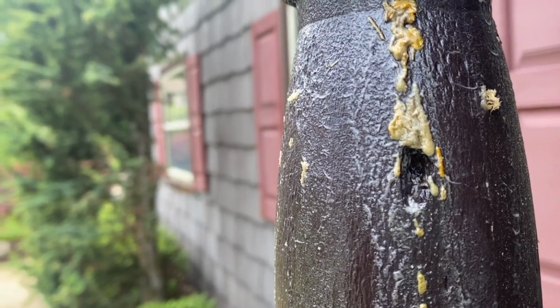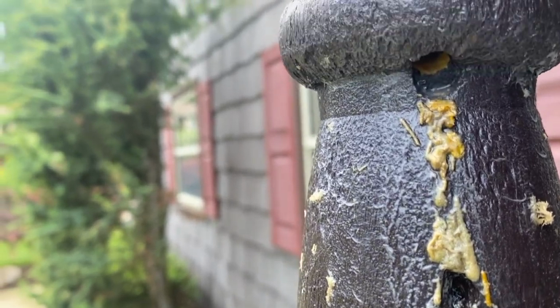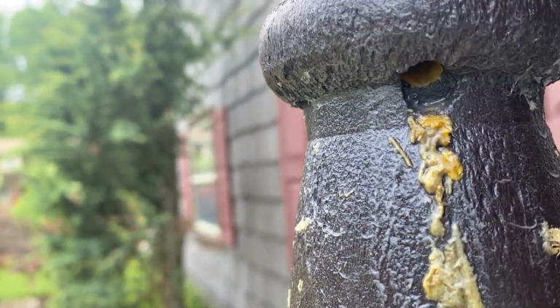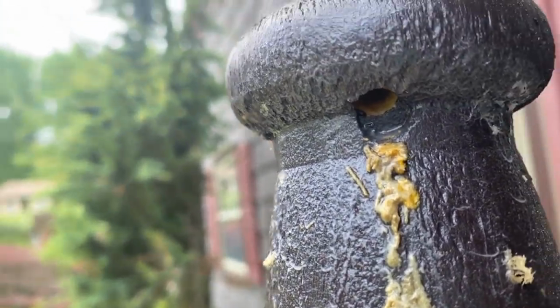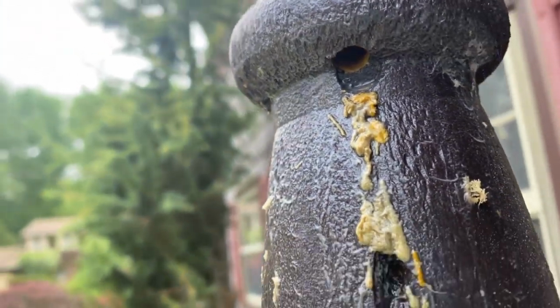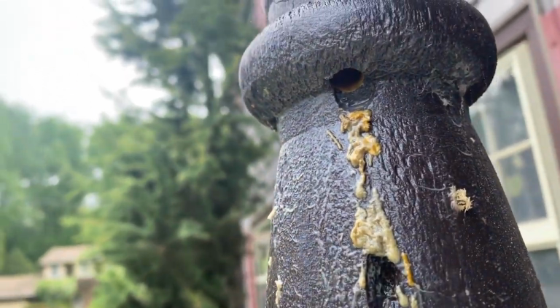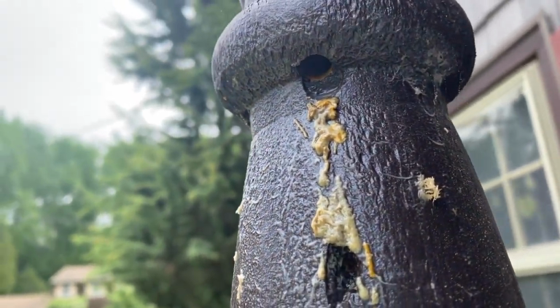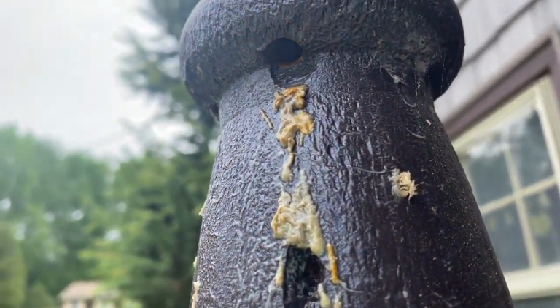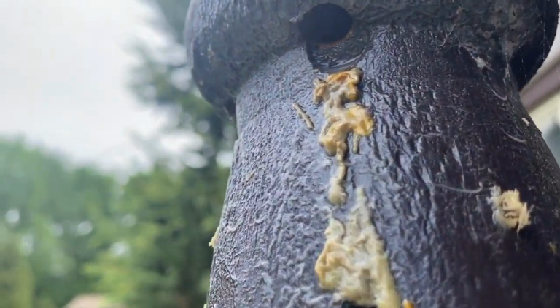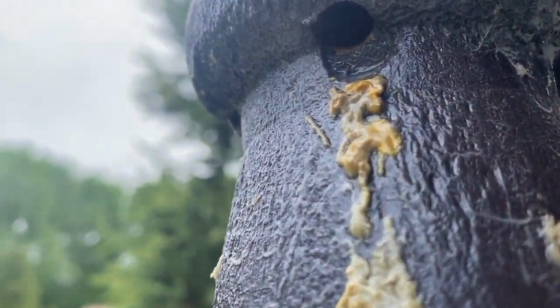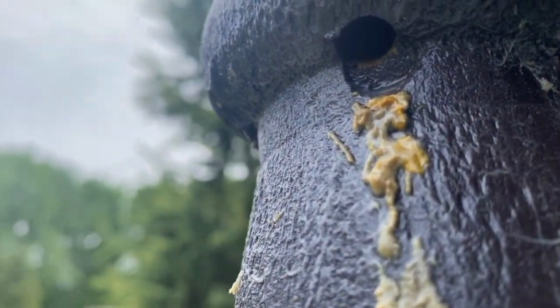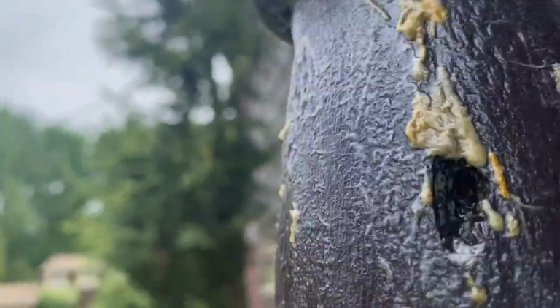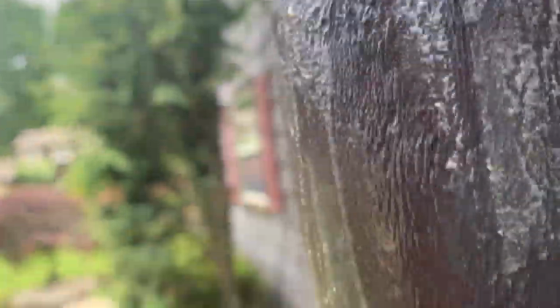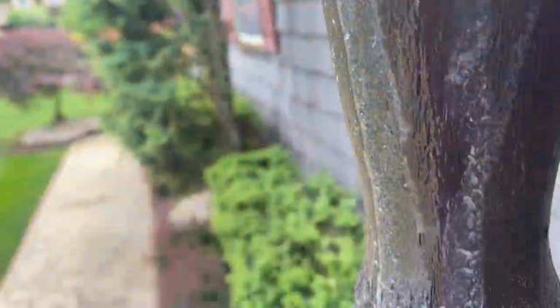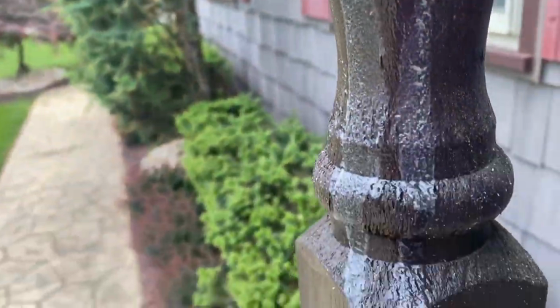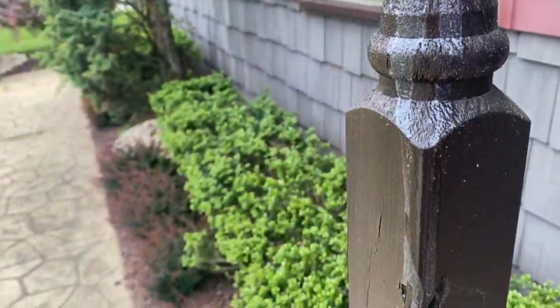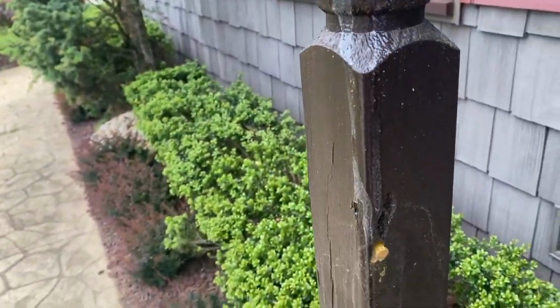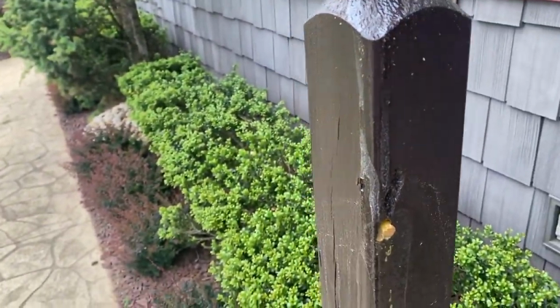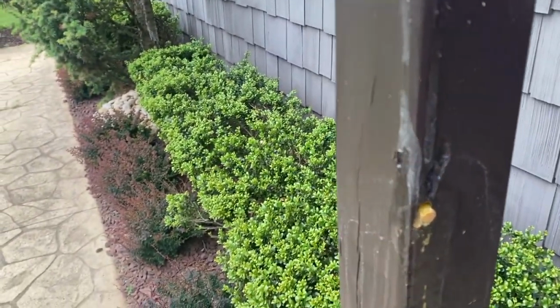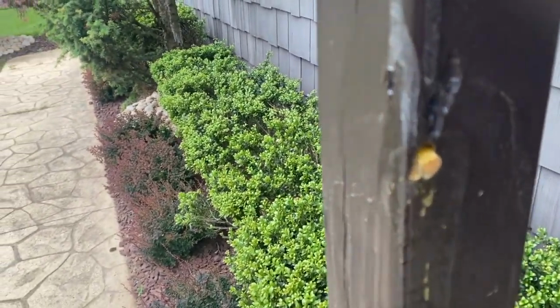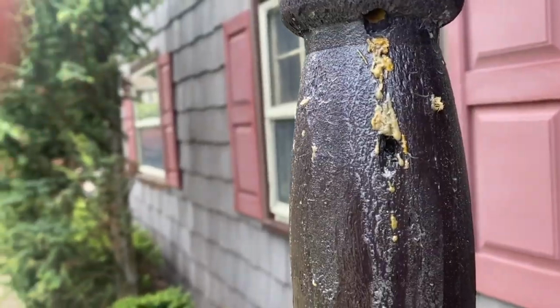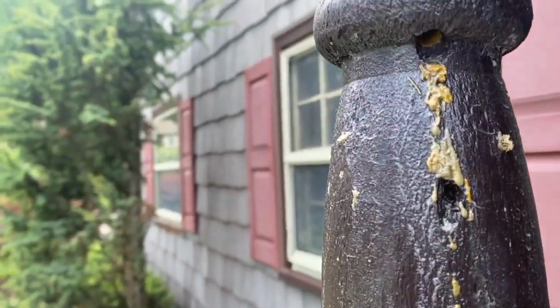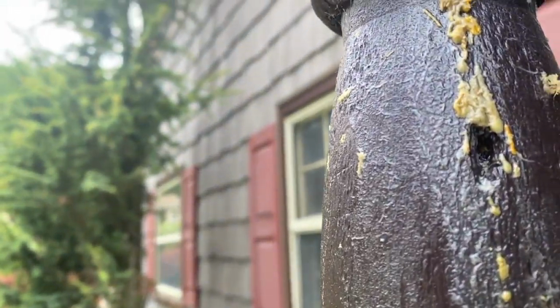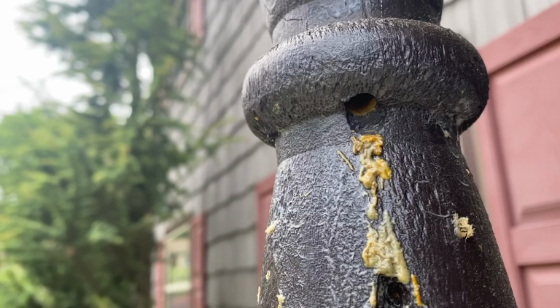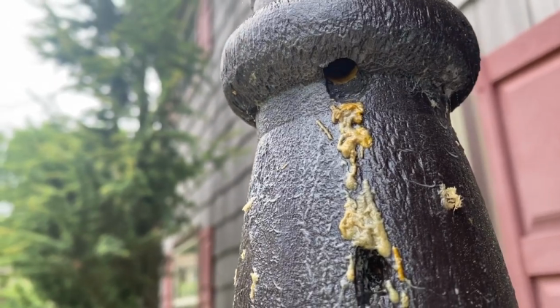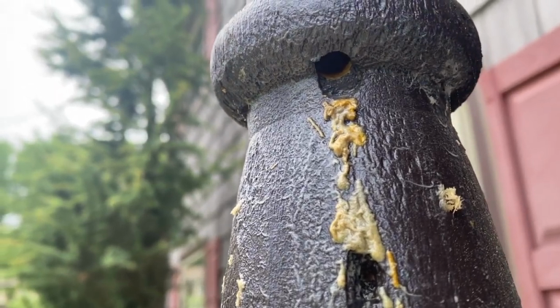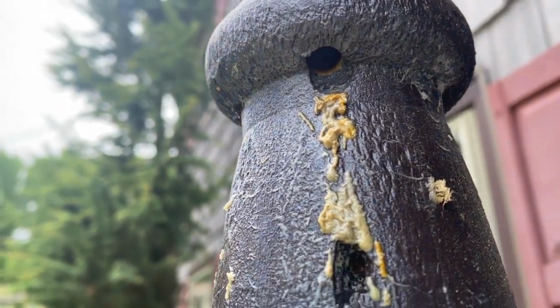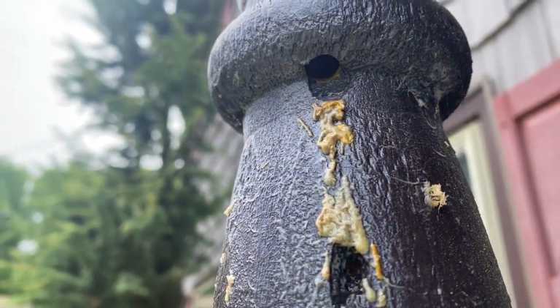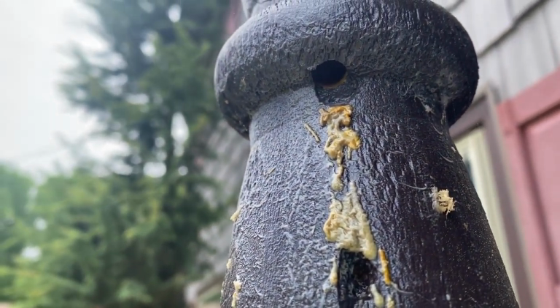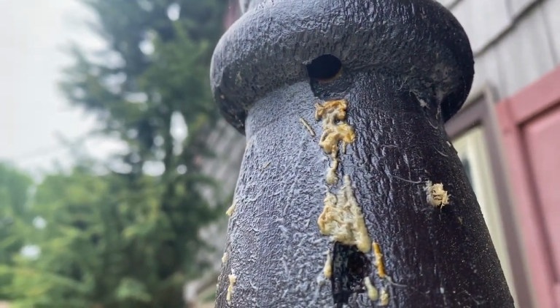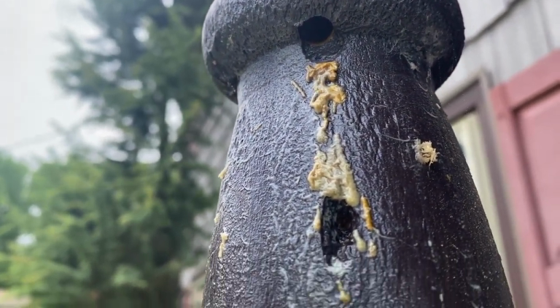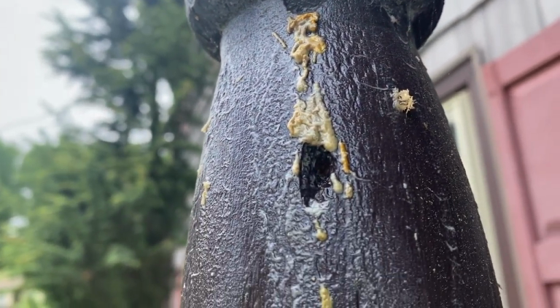Those are drill holes from carpenter bees, and they're all over this pillar. The carpenter bees not only destroyed this pillar with their perfectly circular holes, but stained it with their feces, which are those yellowish-brownish stains you see all over the pillar.